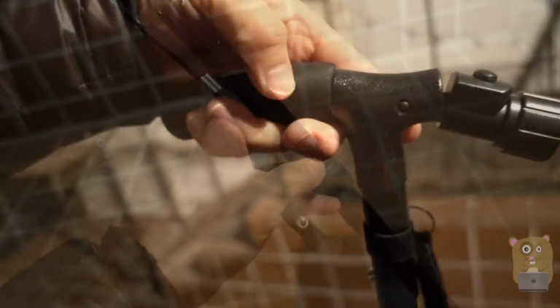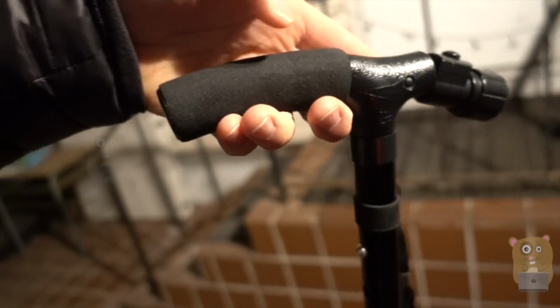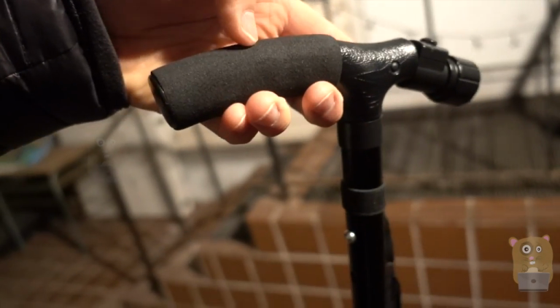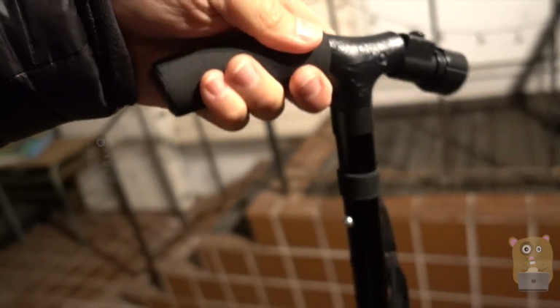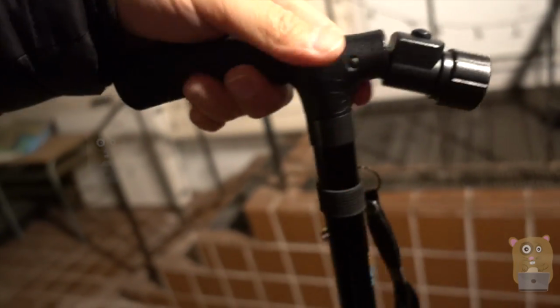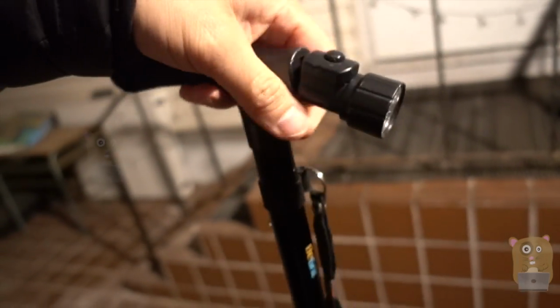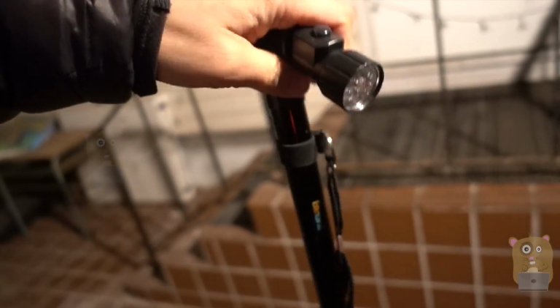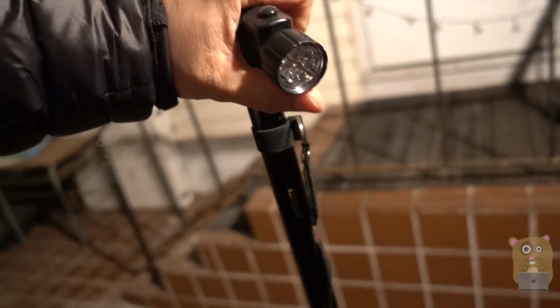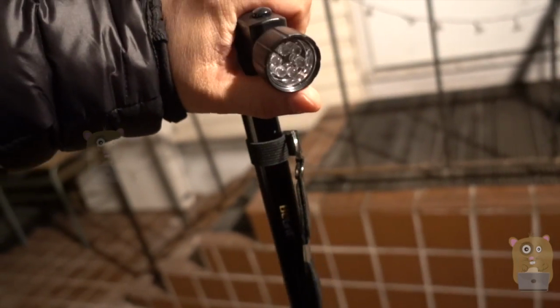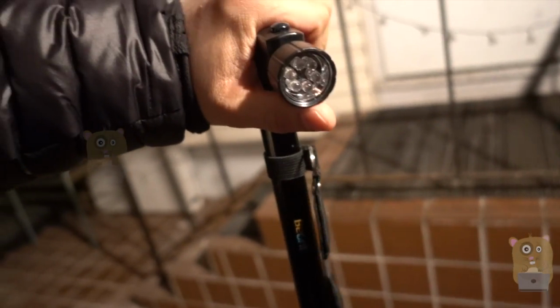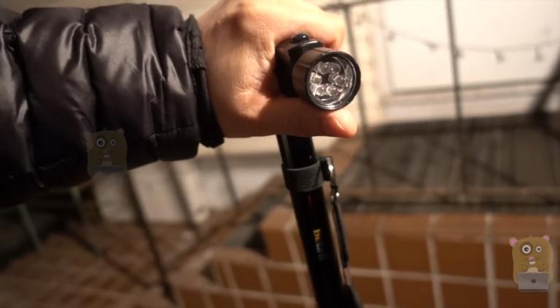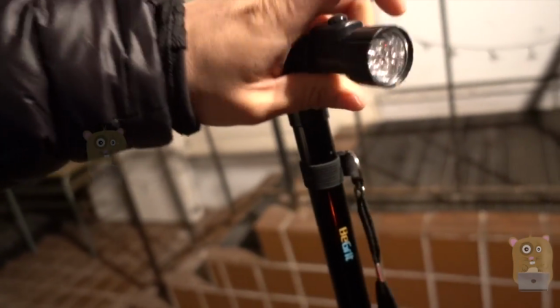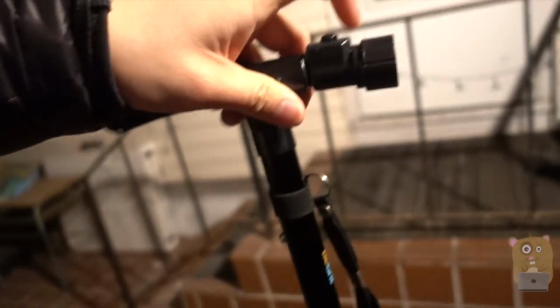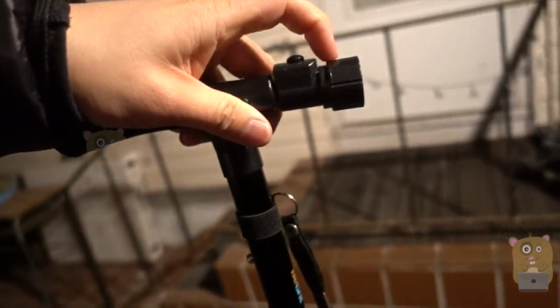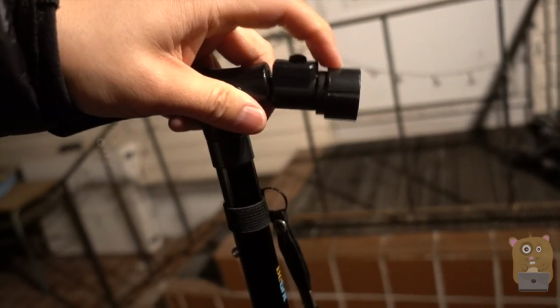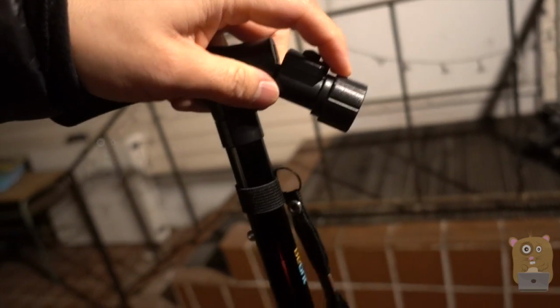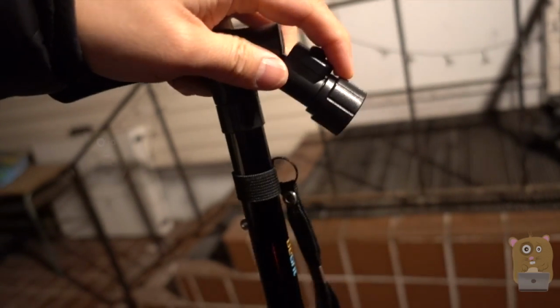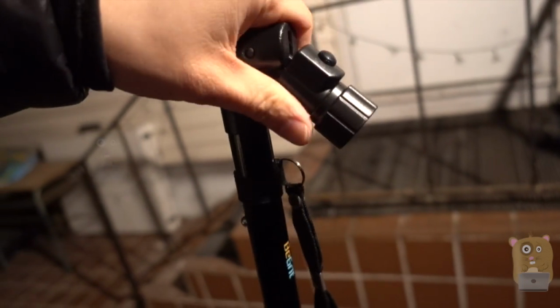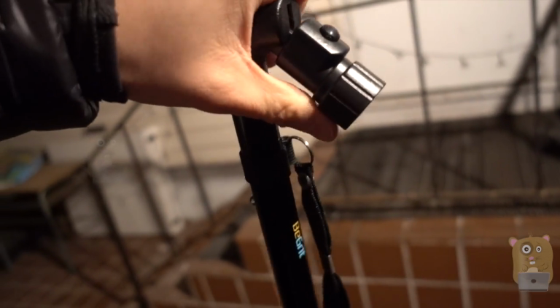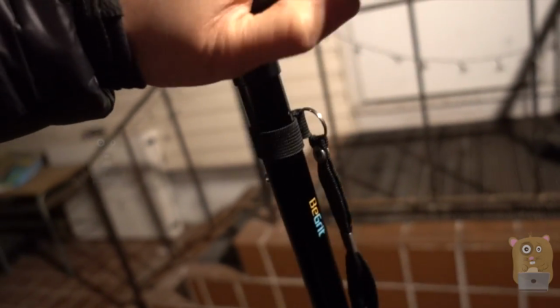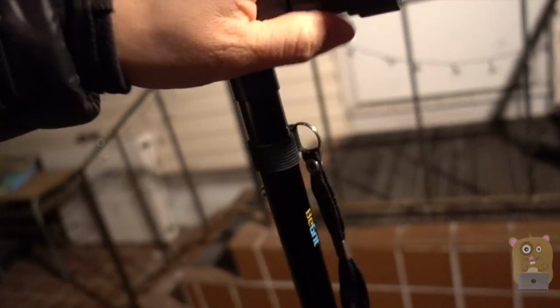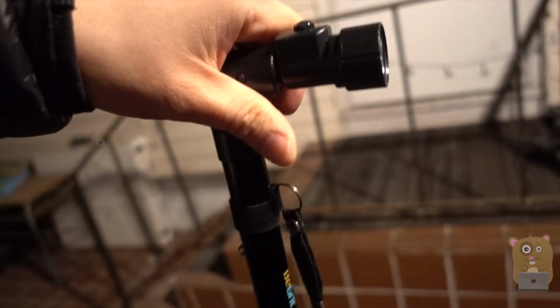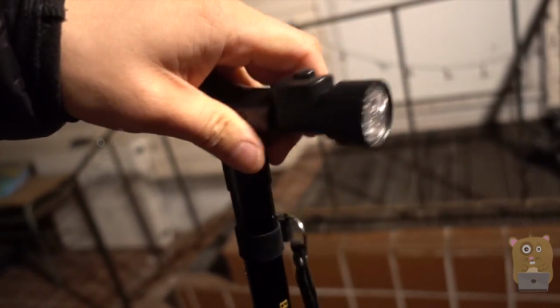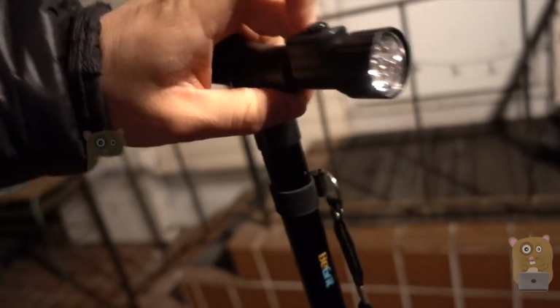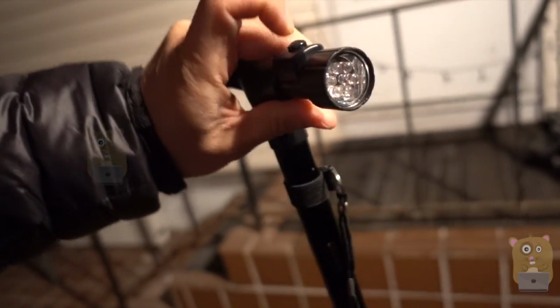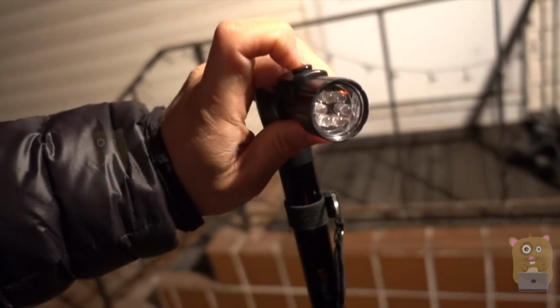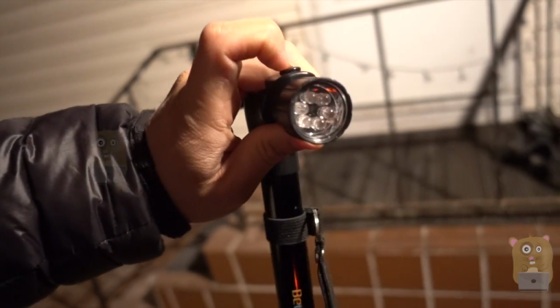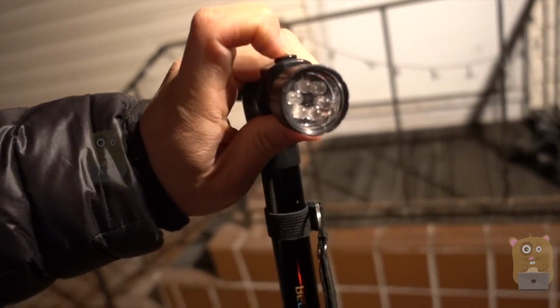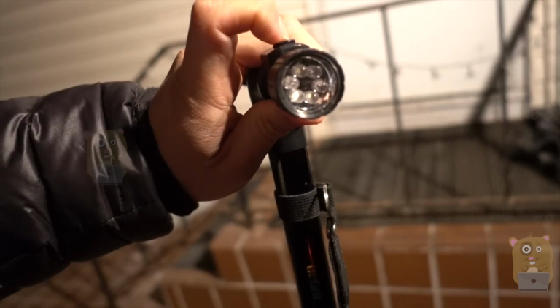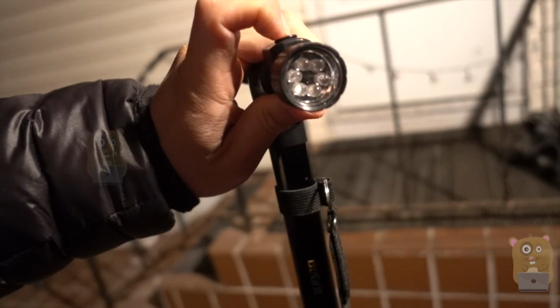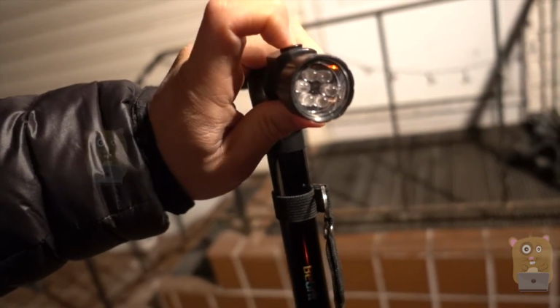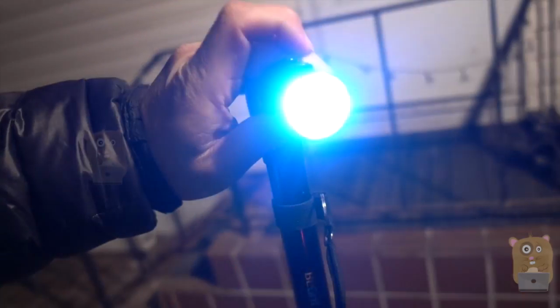It has a nice comfortable padded grip. Up front there's an LED flashlight that can angle down about 45 degrees. And it's pretty bright — six LEDs total.